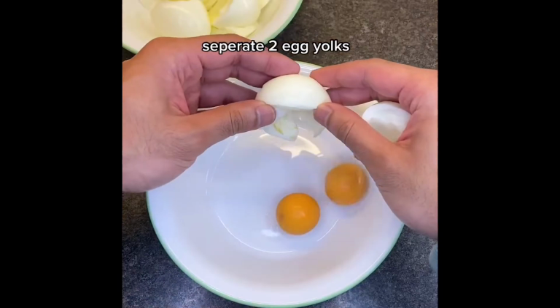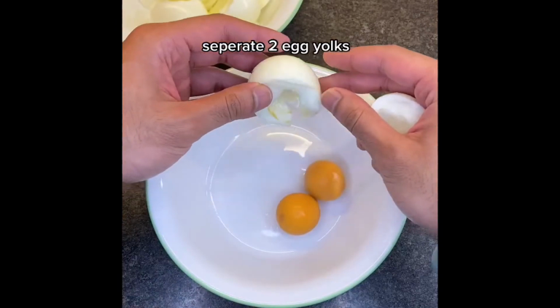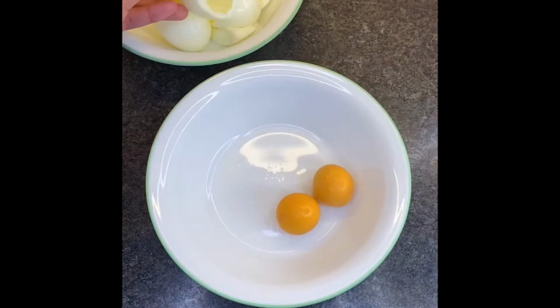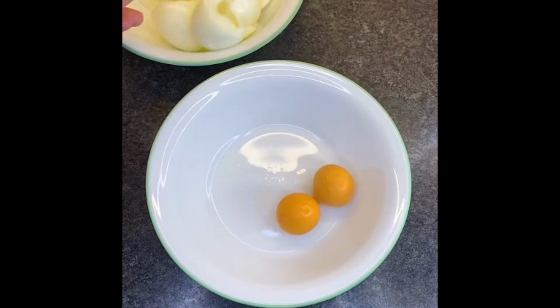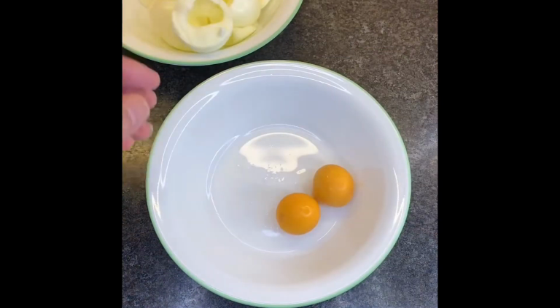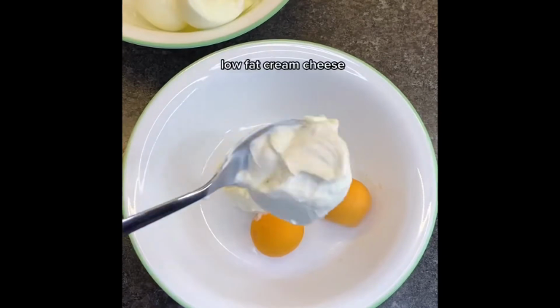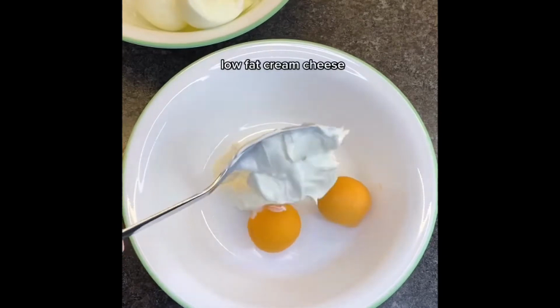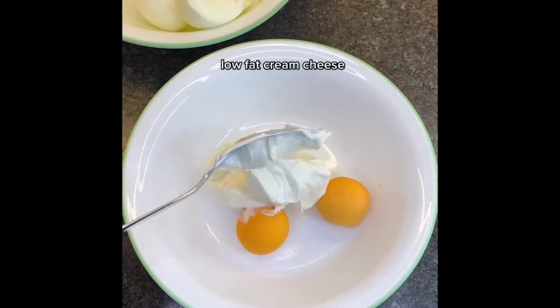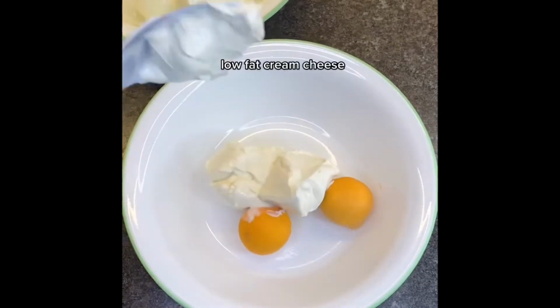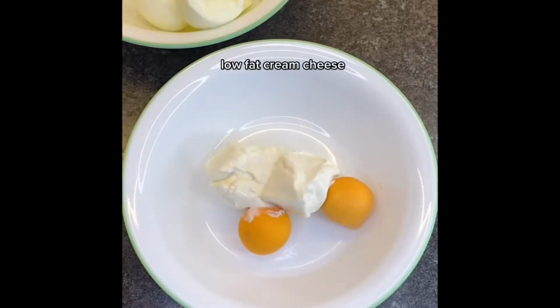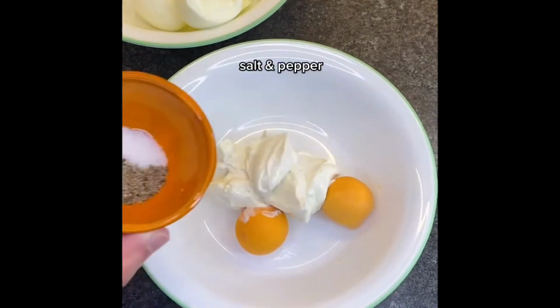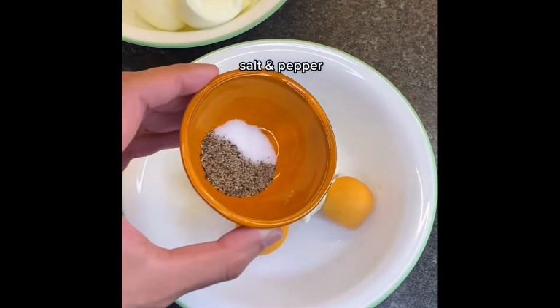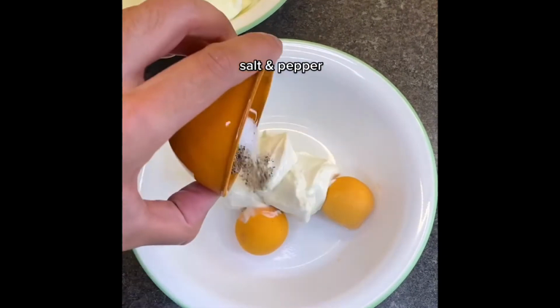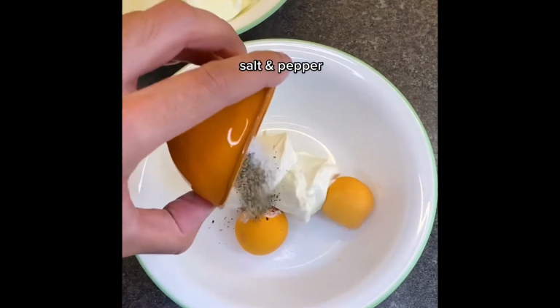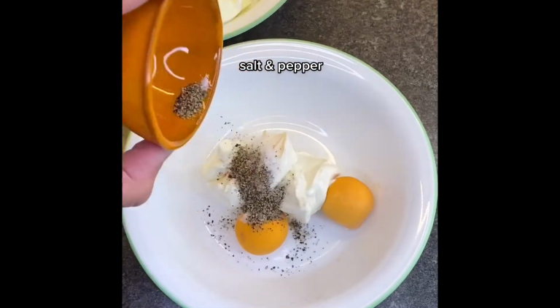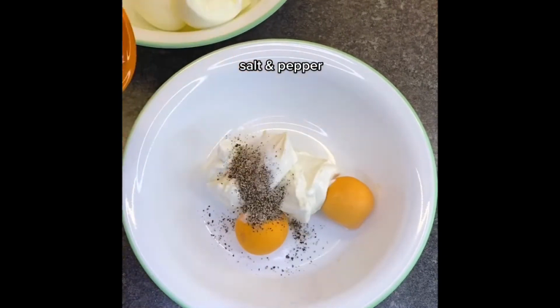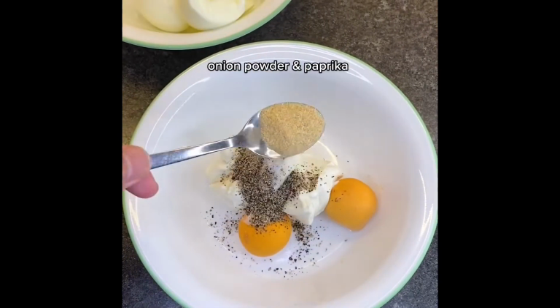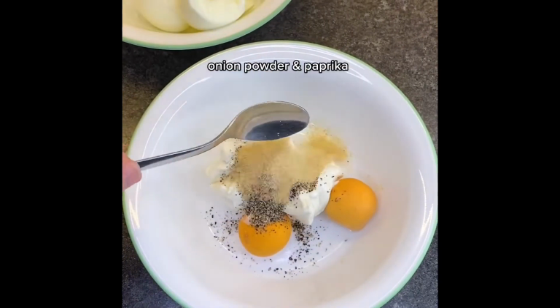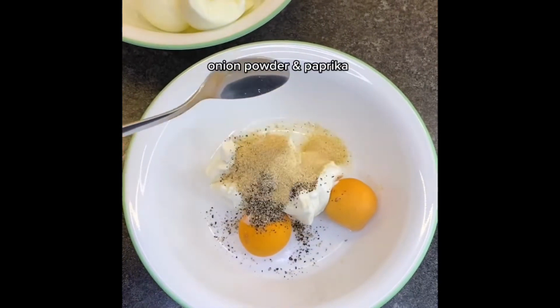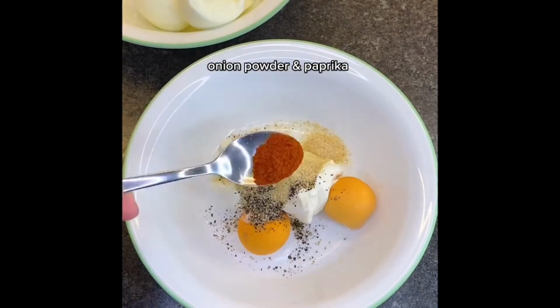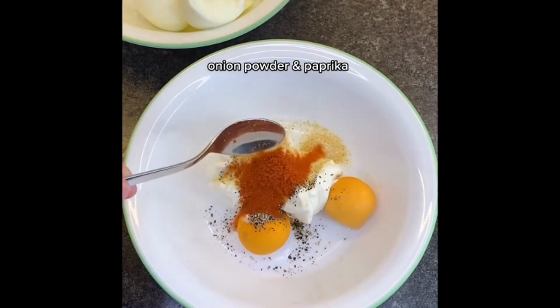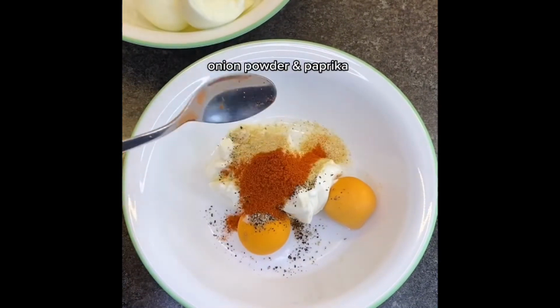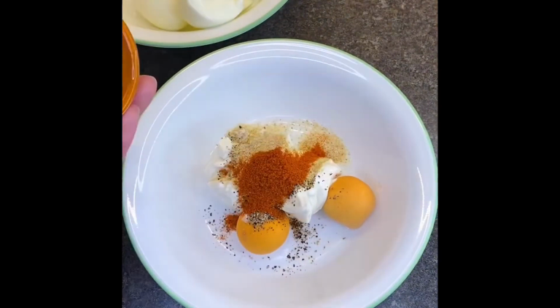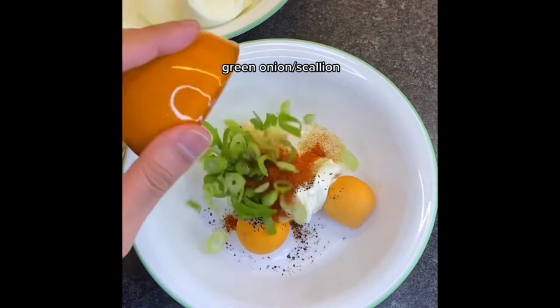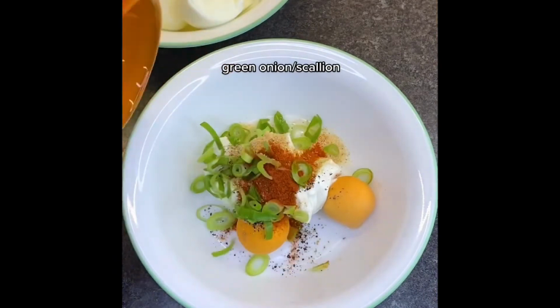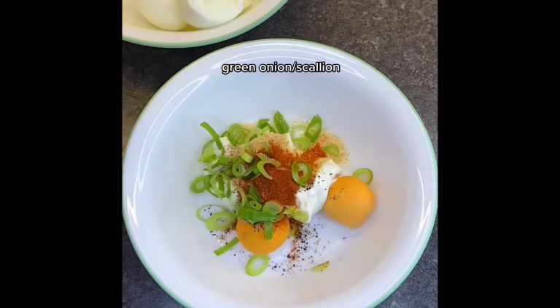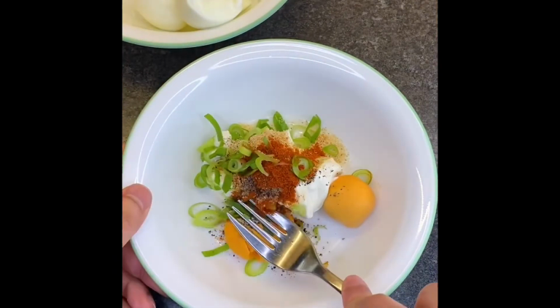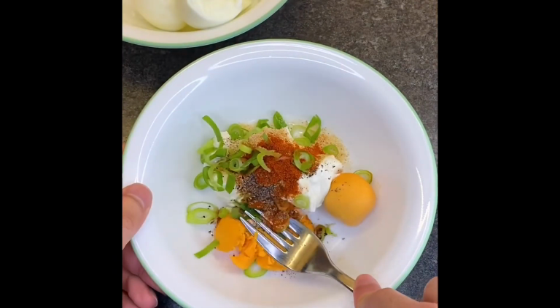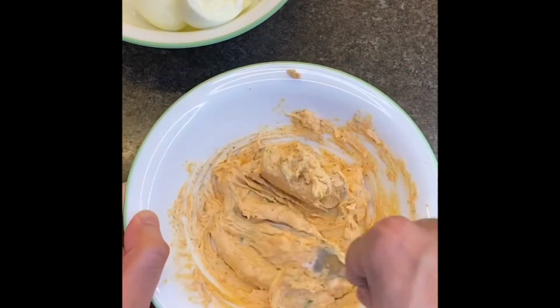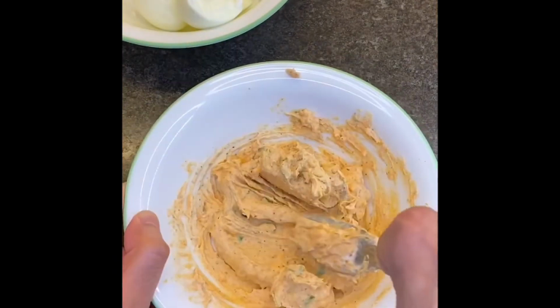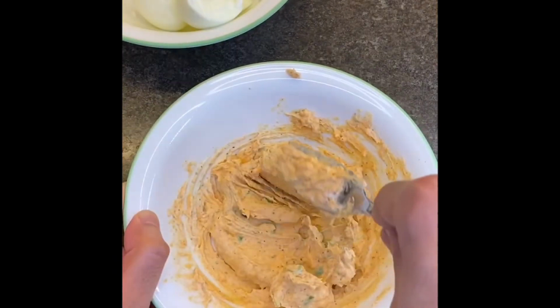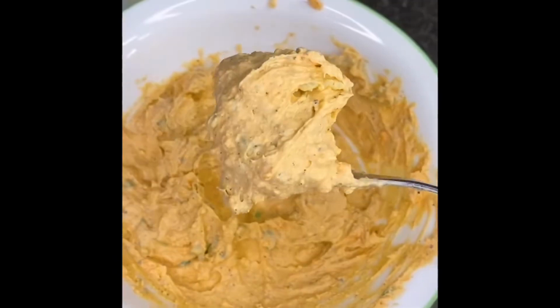Add 2 tablespoons of low-fat cream cheese. Season with salt and pepper, onion powder, paprika, and green onion. Mix well till smooth and creamy.